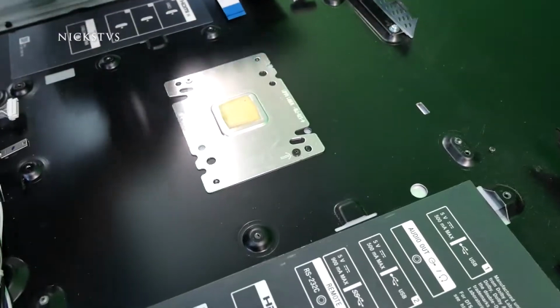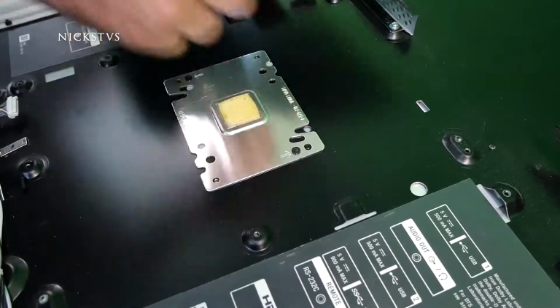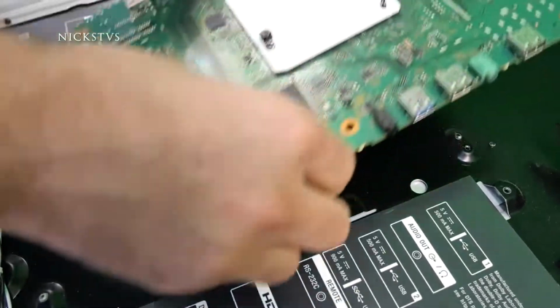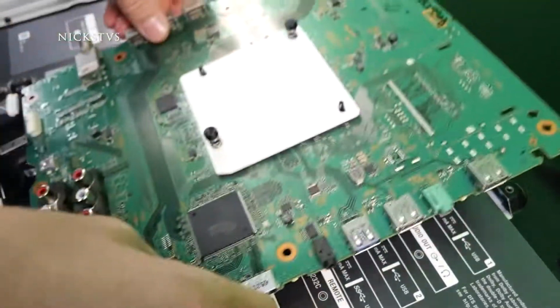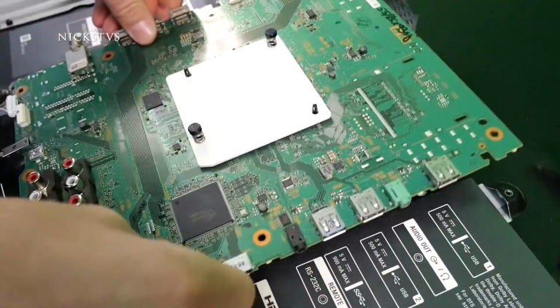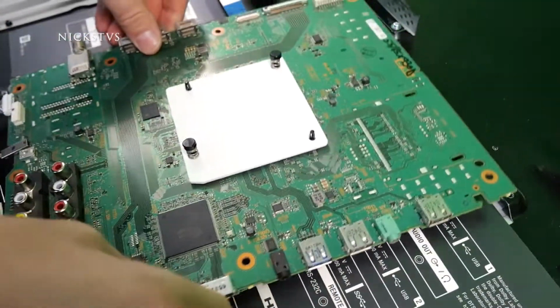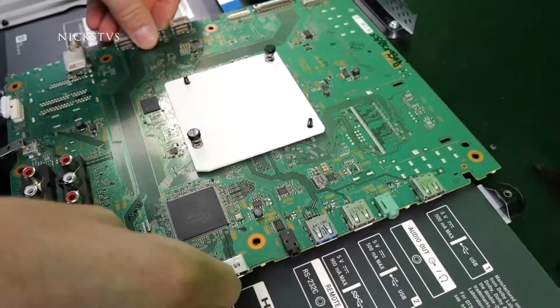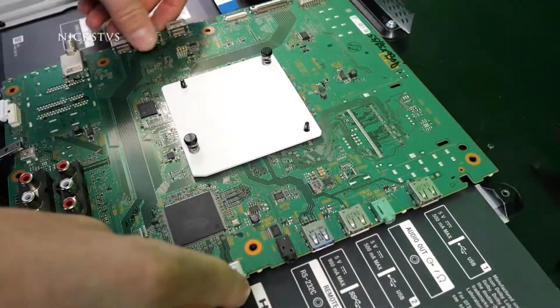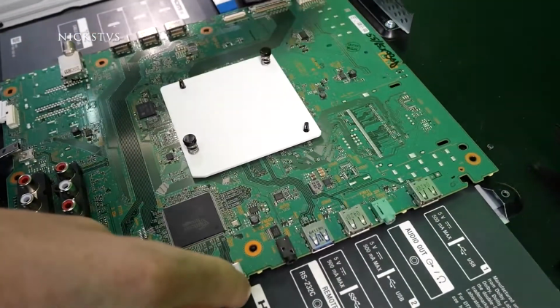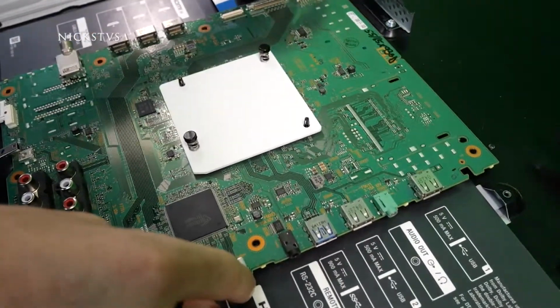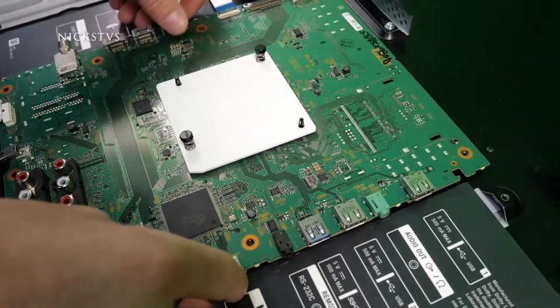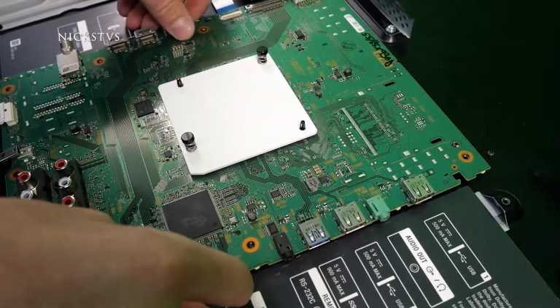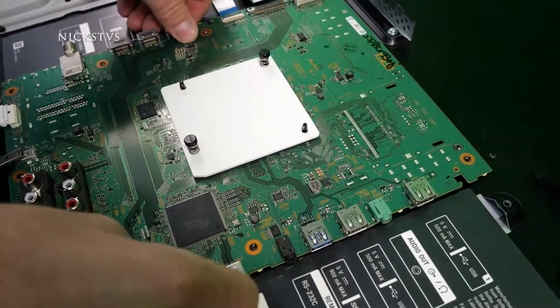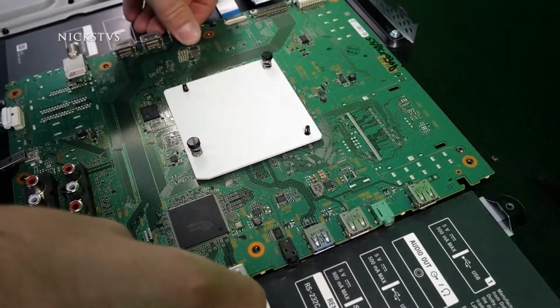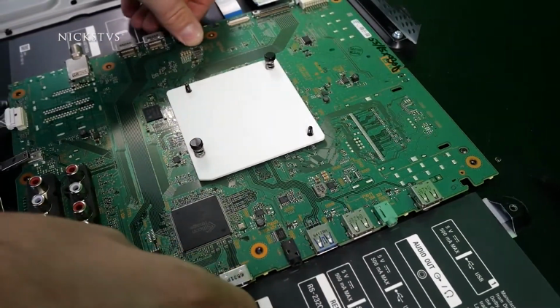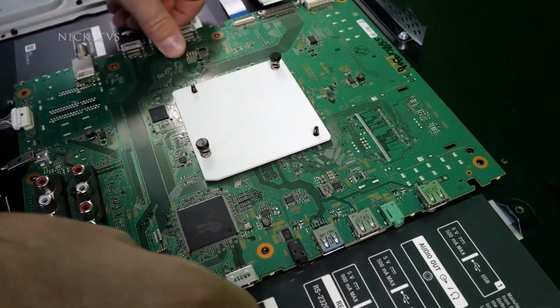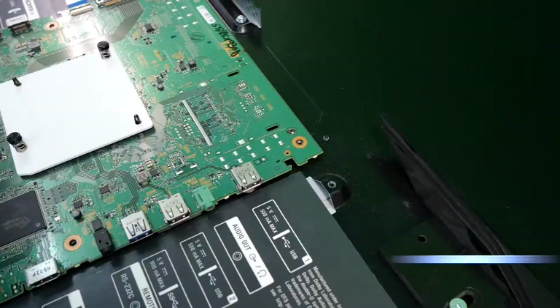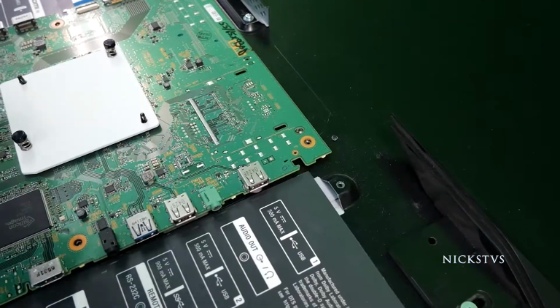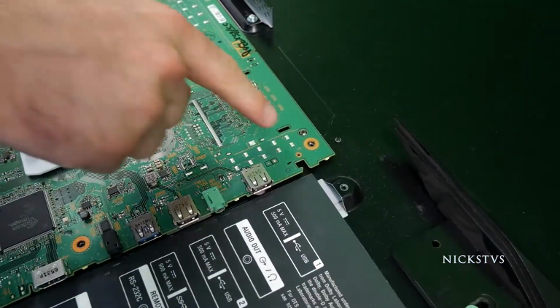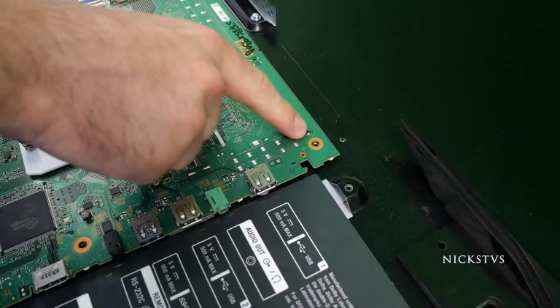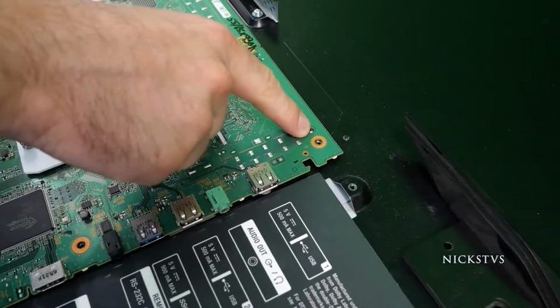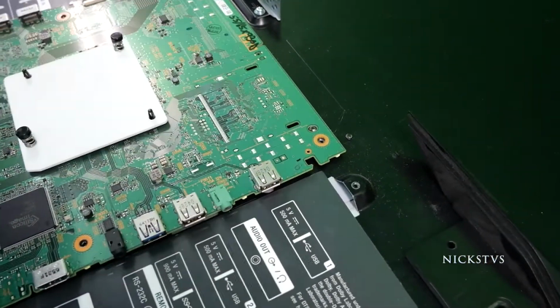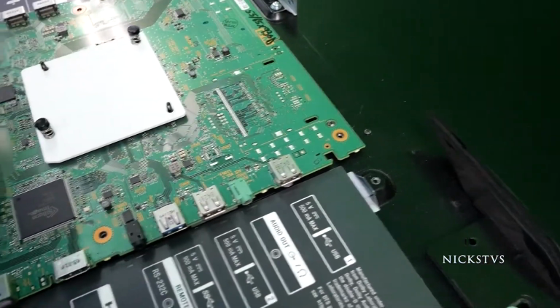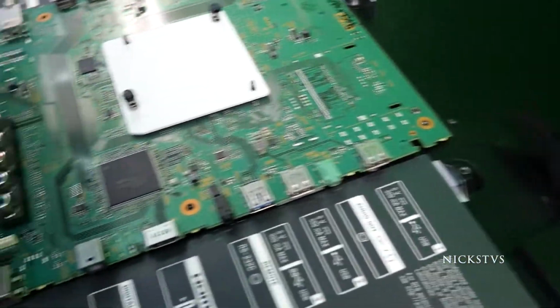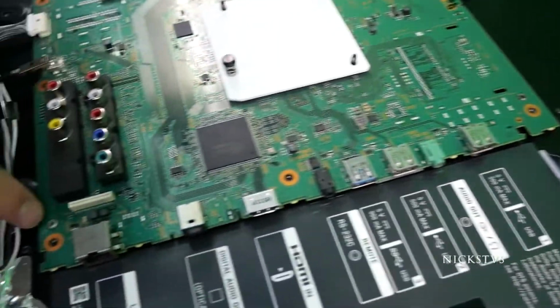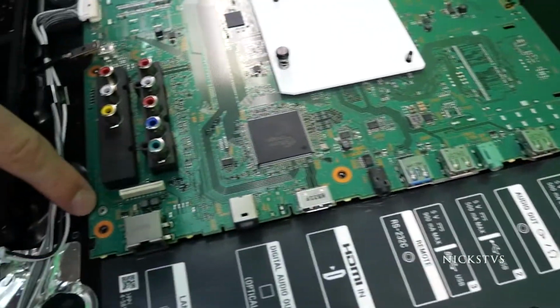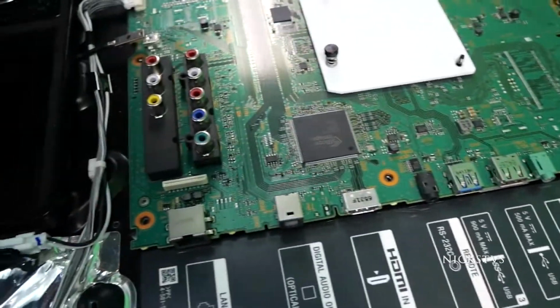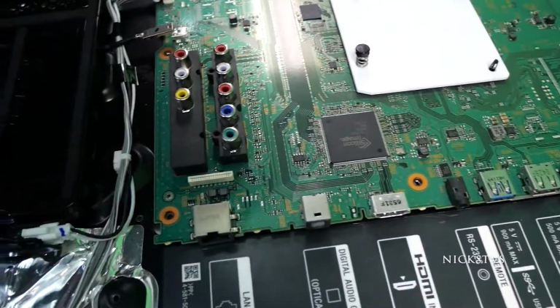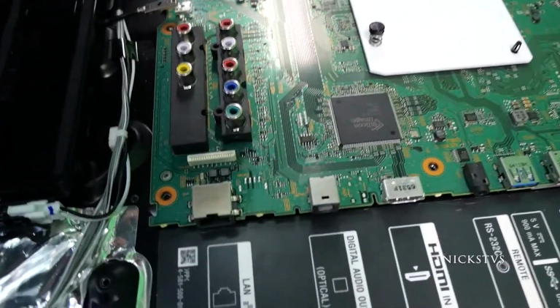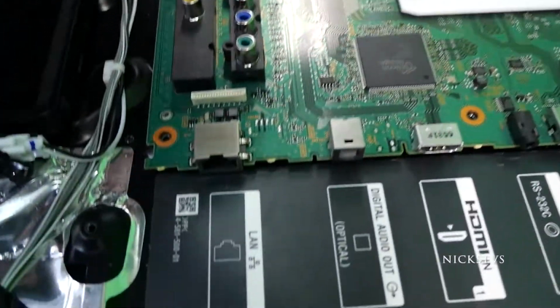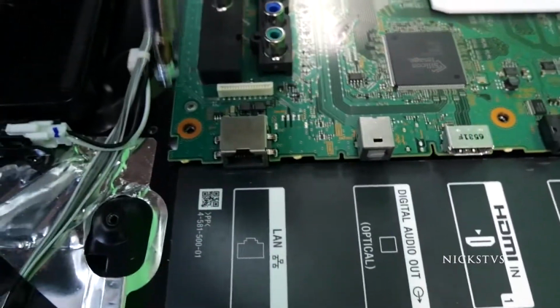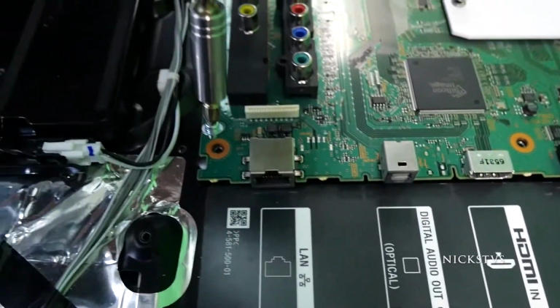So let's go ahead and reinstall — same thing, same process but backwards. We'll make sure that our dimples are lined up properly and let's go ahead and start putting our screws back in.